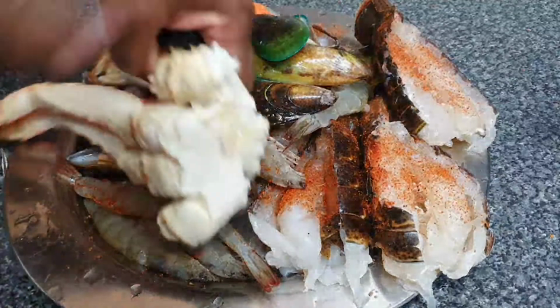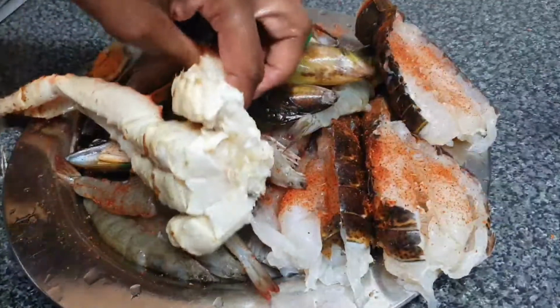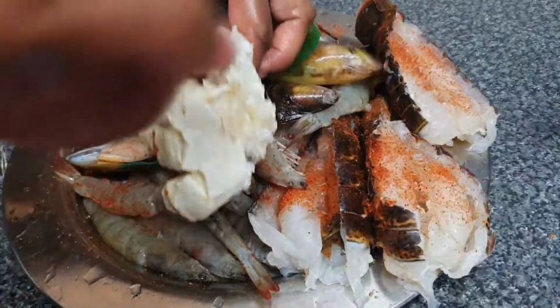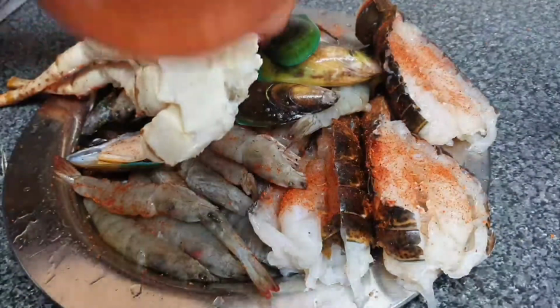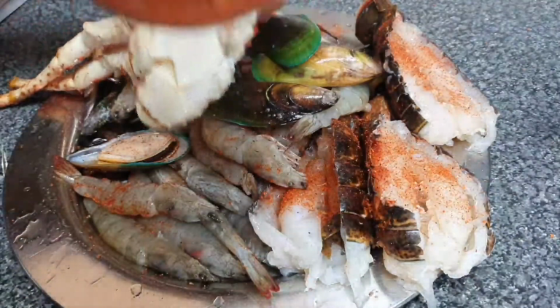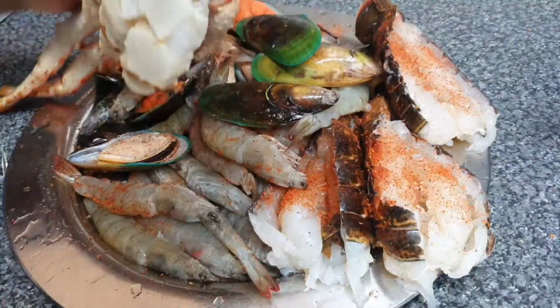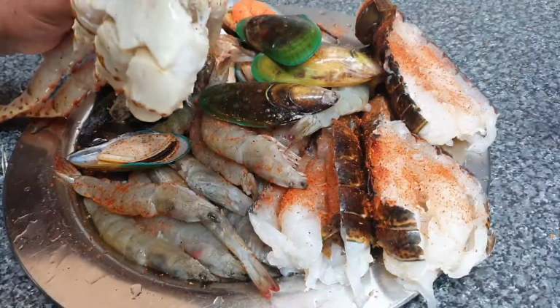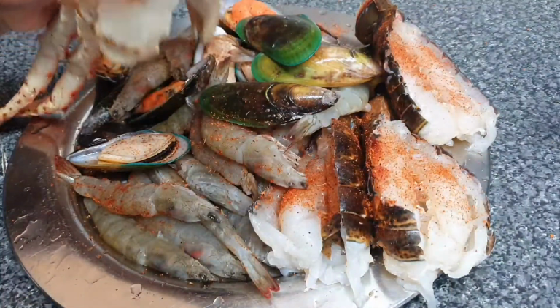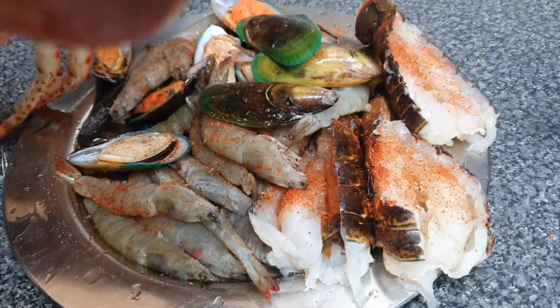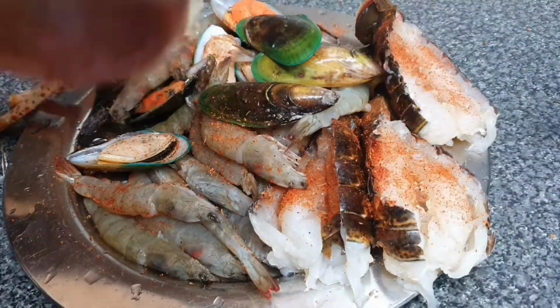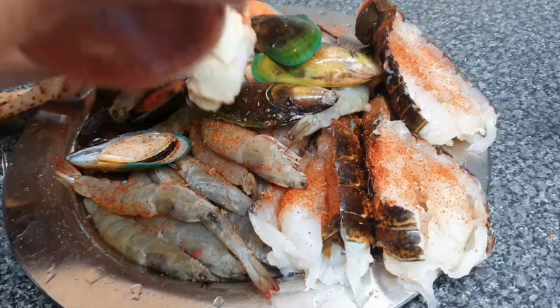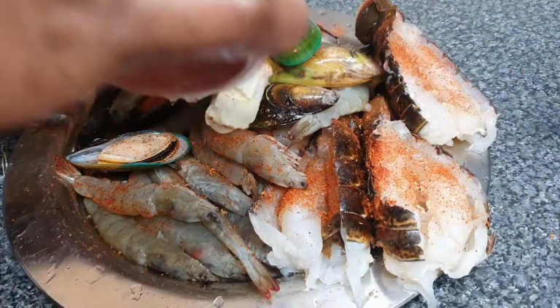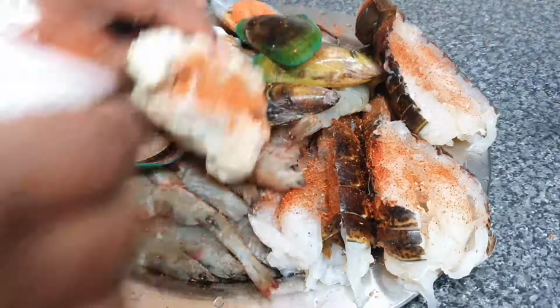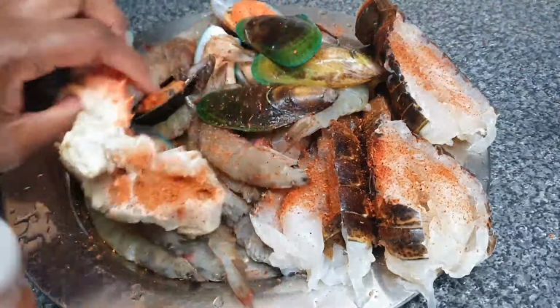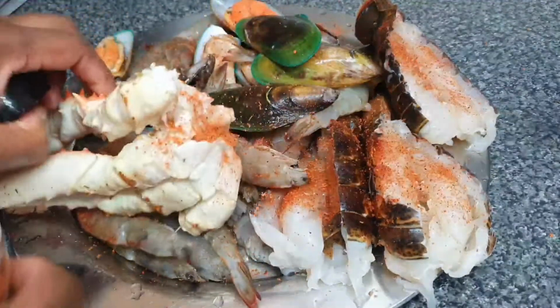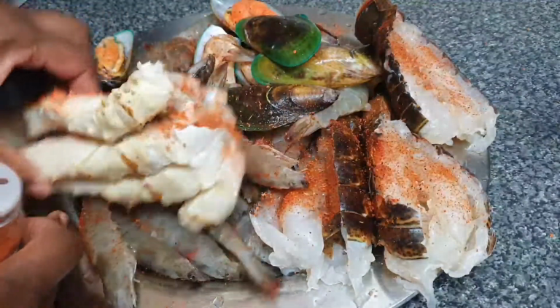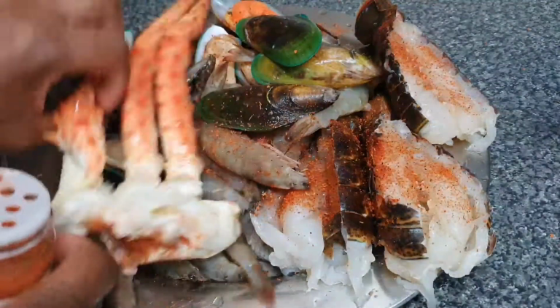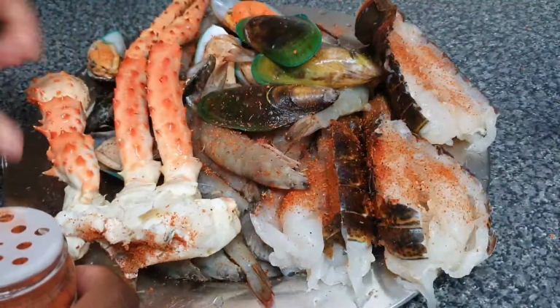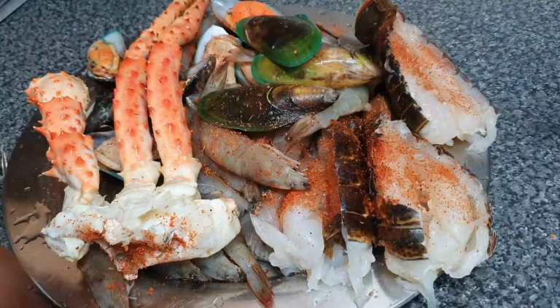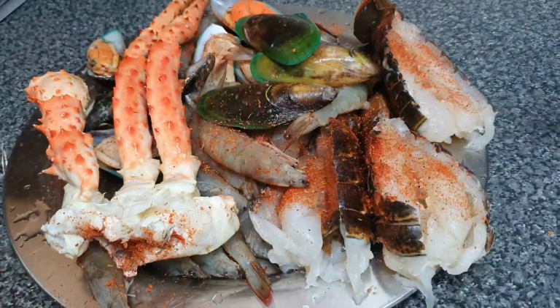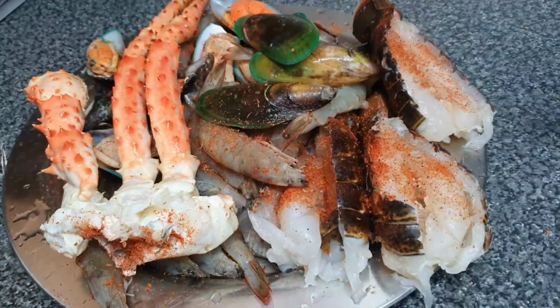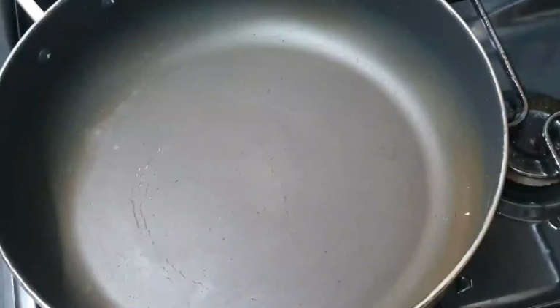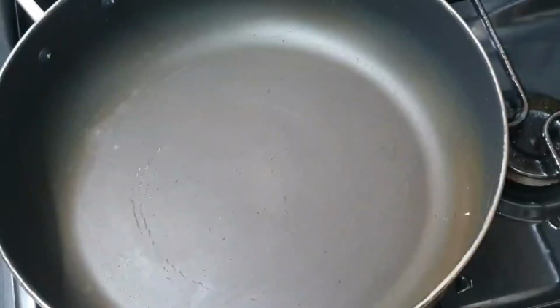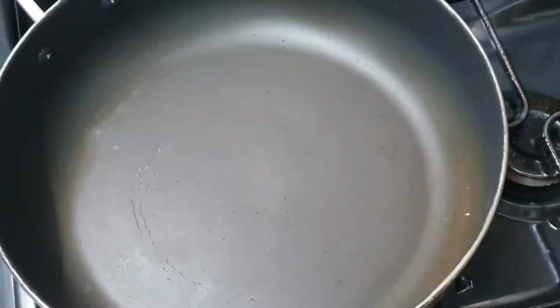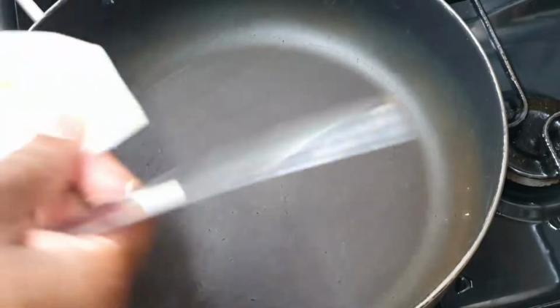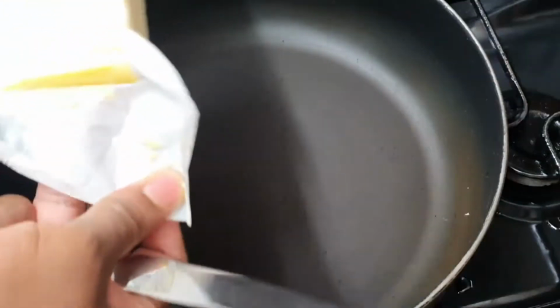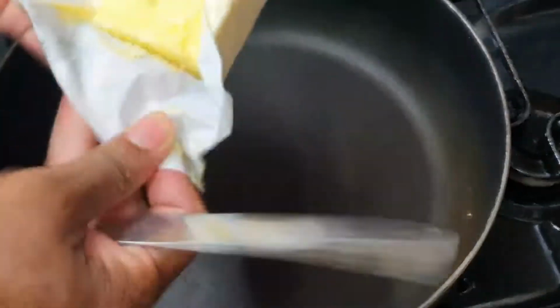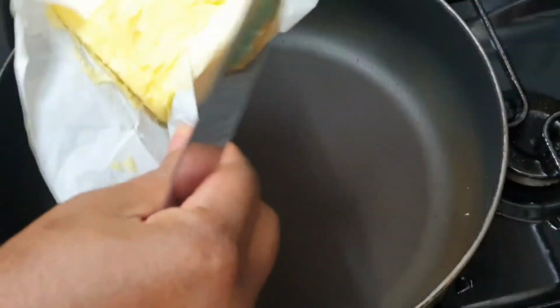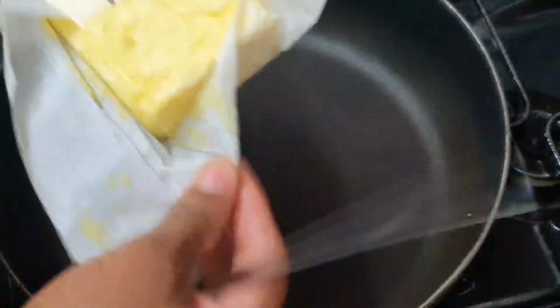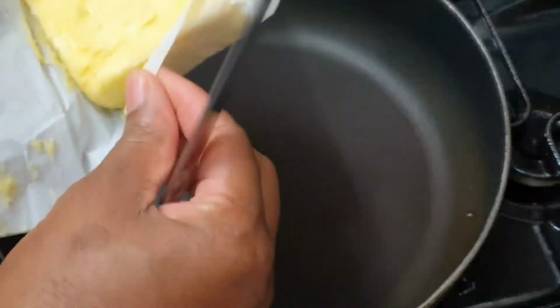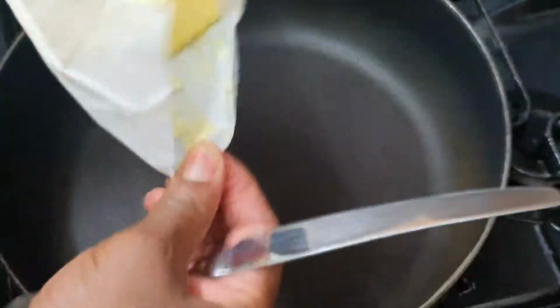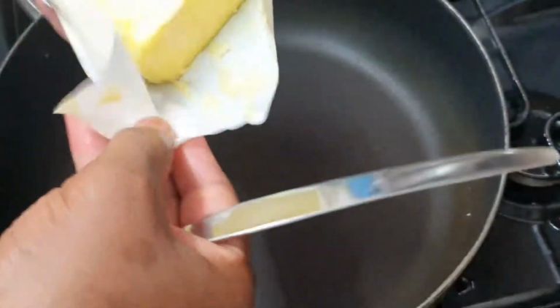I'm going to do the same thing to the crab, just season it at the top there. What you can also do with the crab, if you don't want it big like this, you can cut it into chunks — just nice bite-sized chunks.